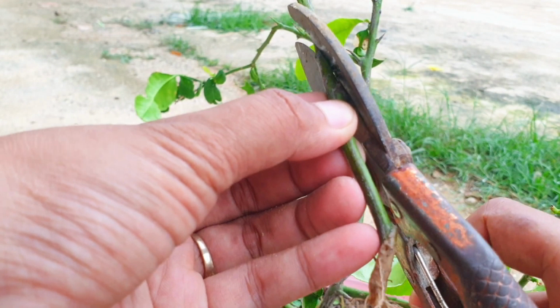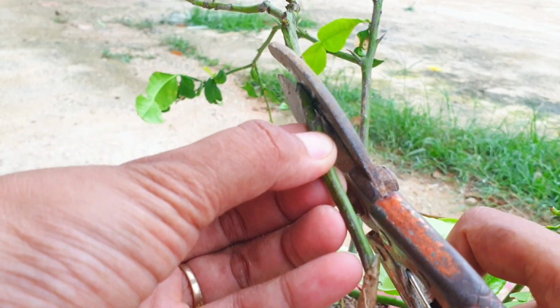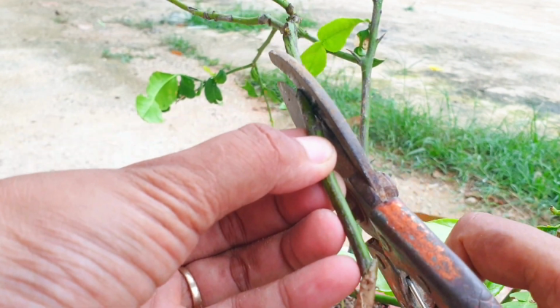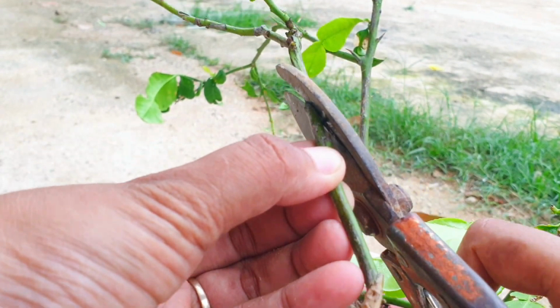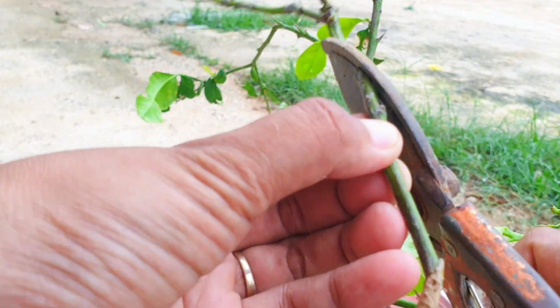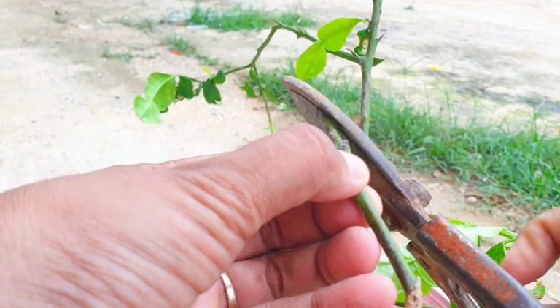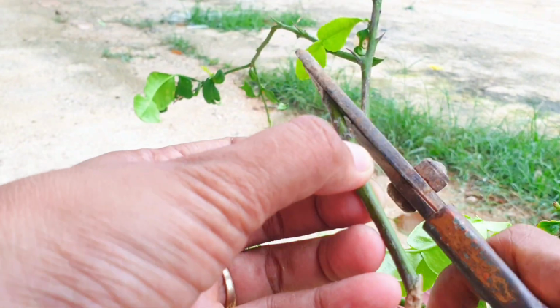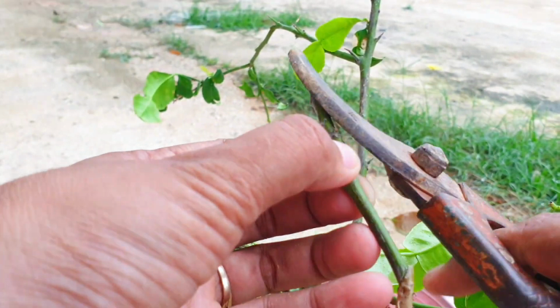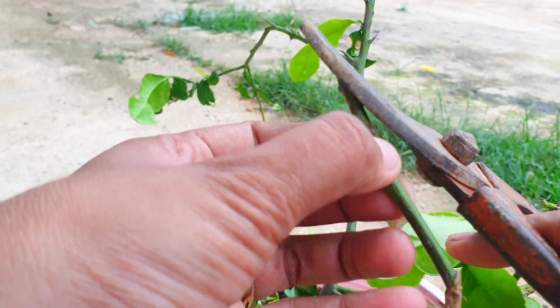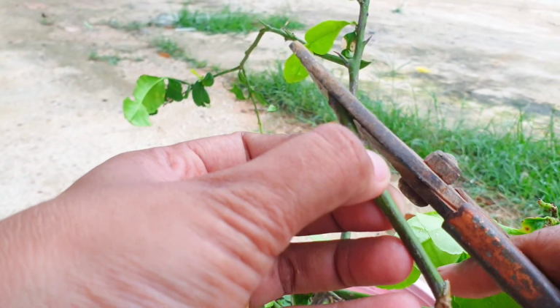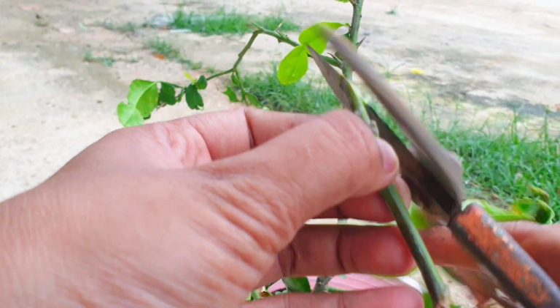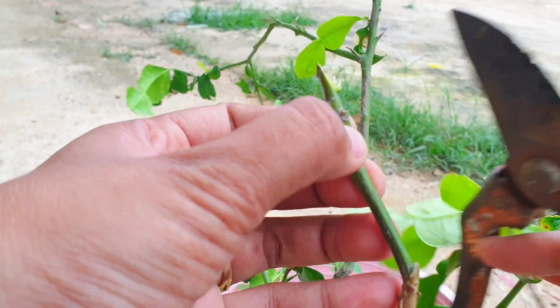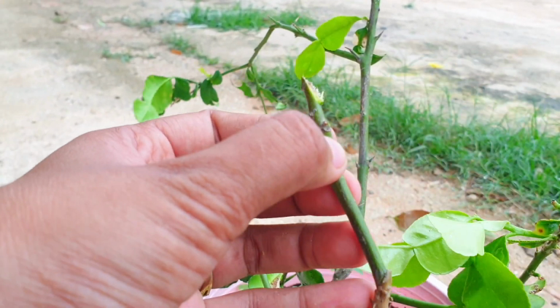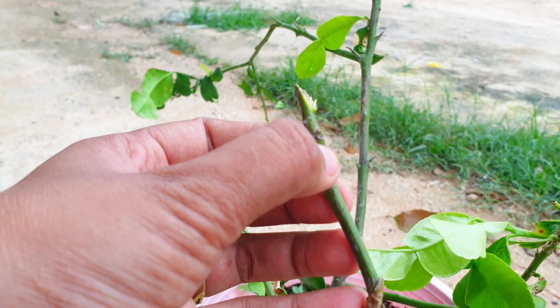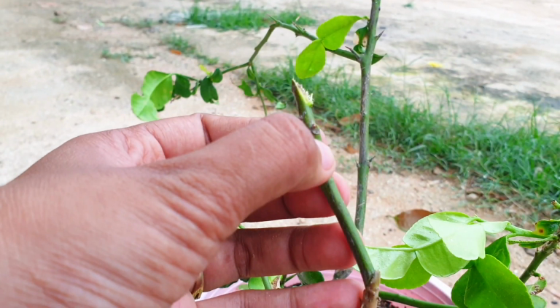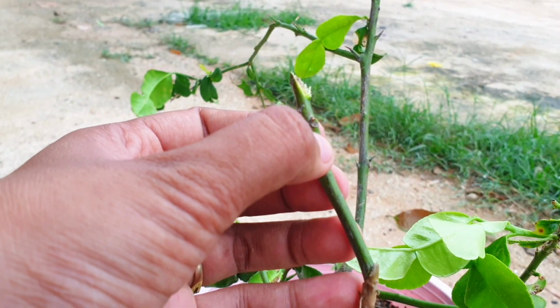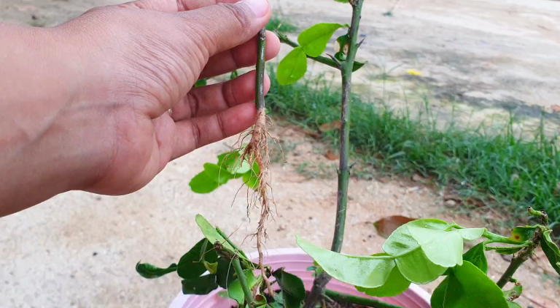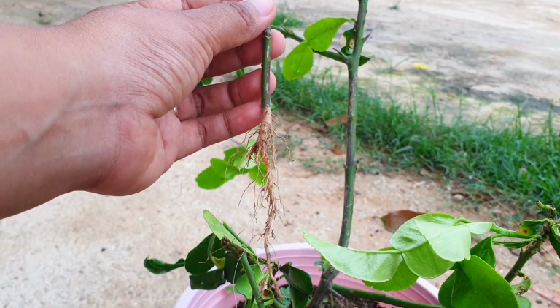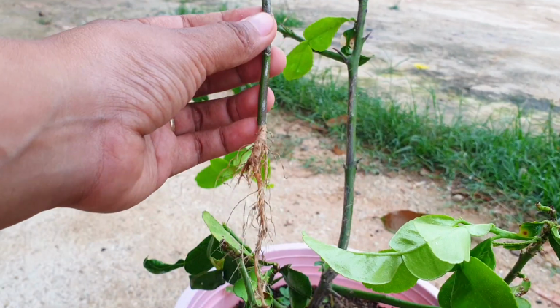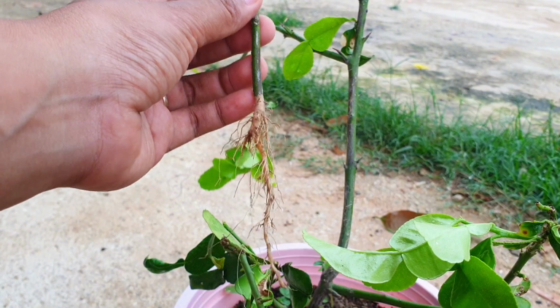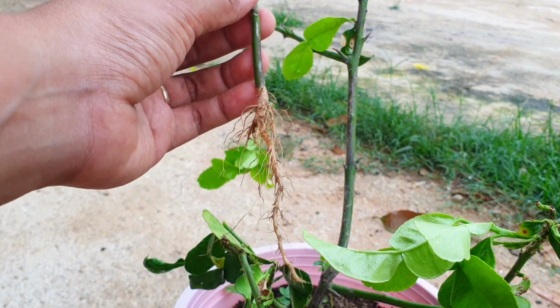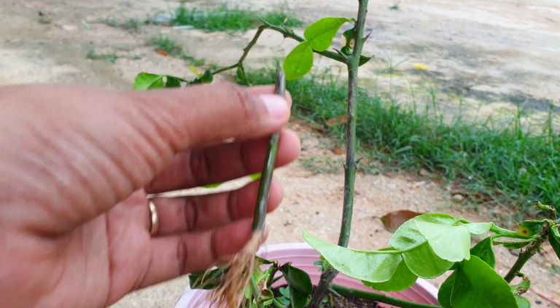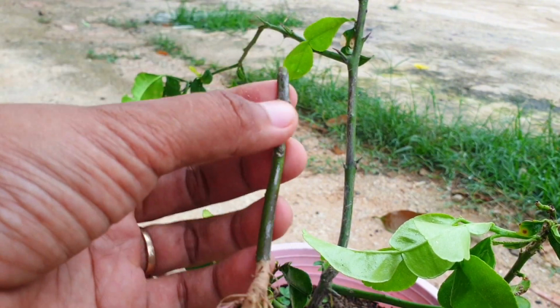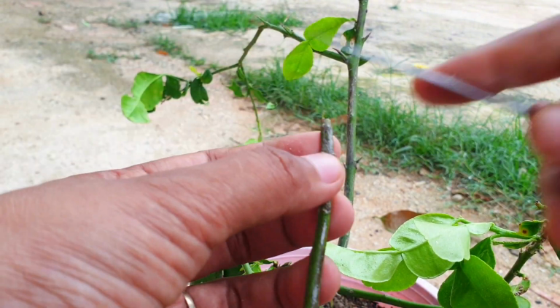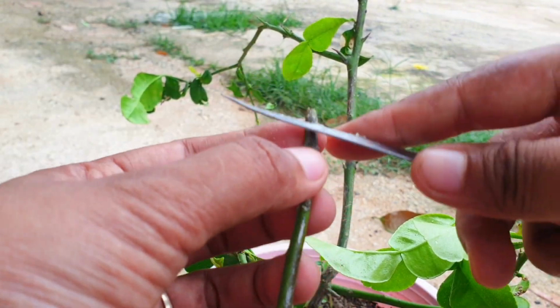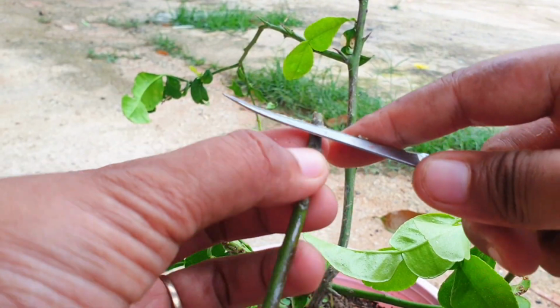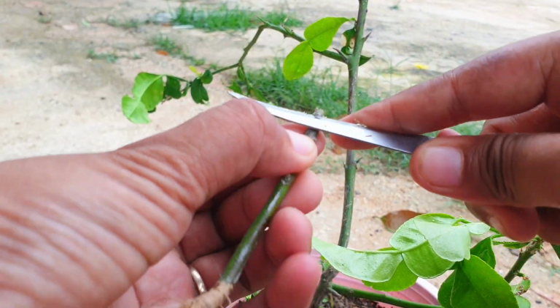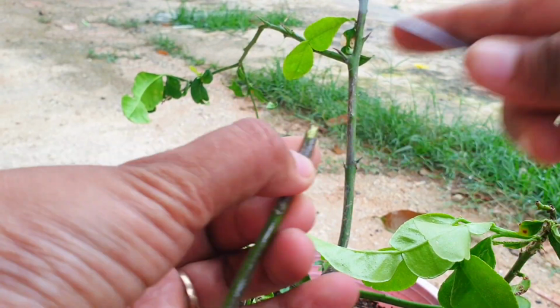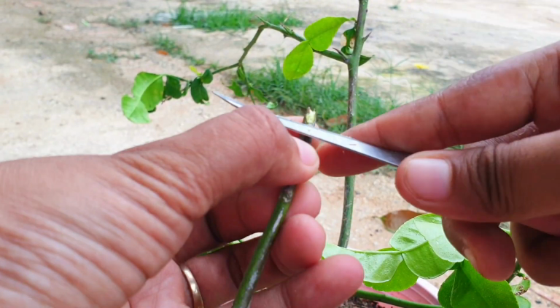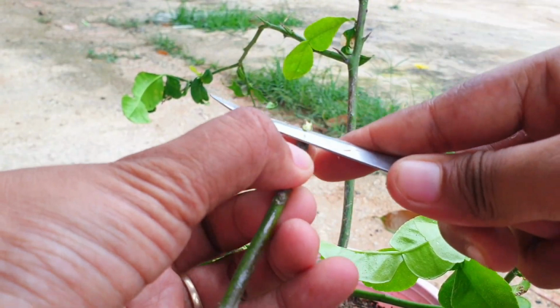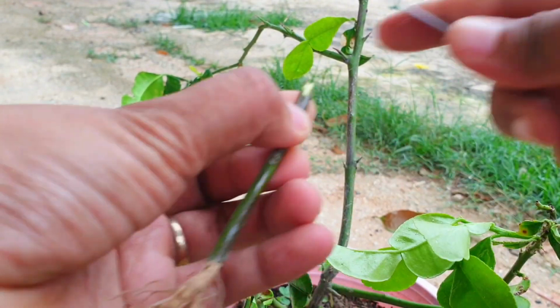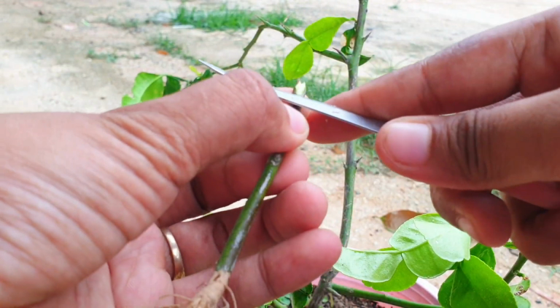Make a matching diagonal cut on the scion, ensuring that it aligns with the cut on the rootstock. The cut should be made just below a bud or shoot.